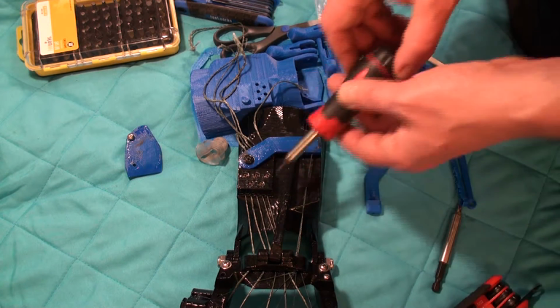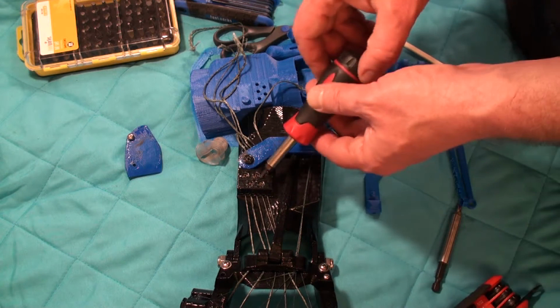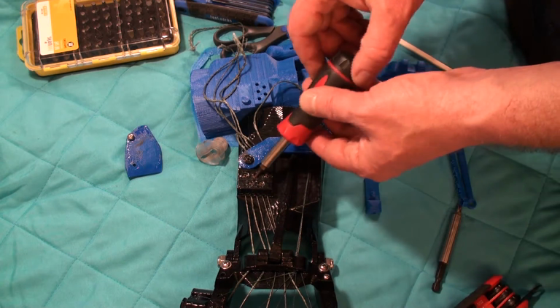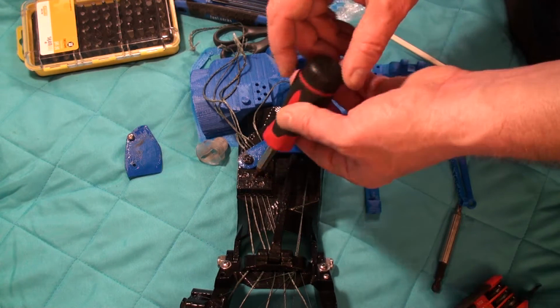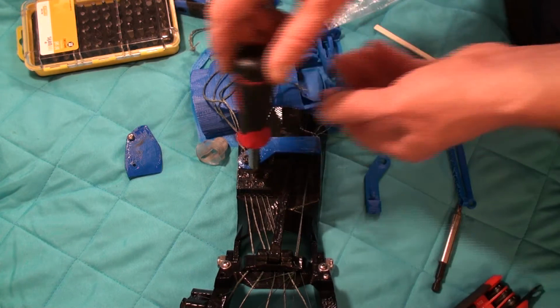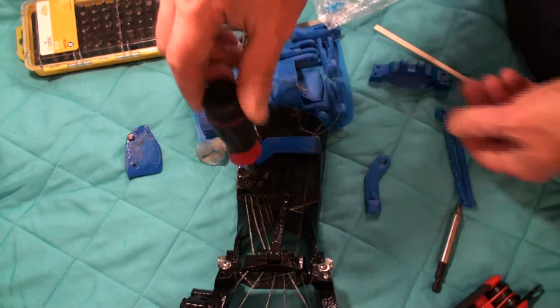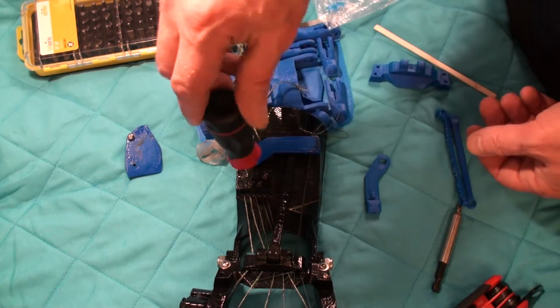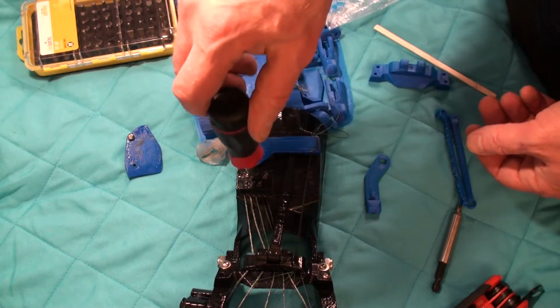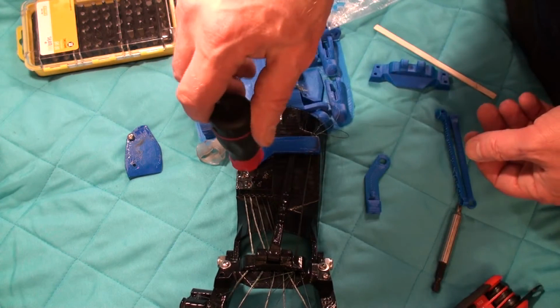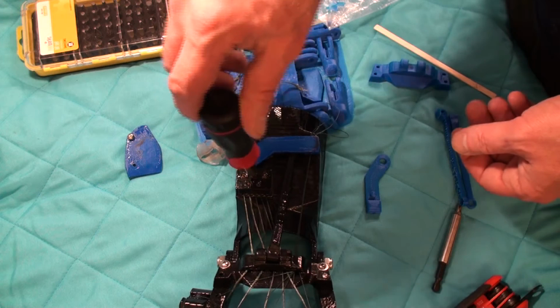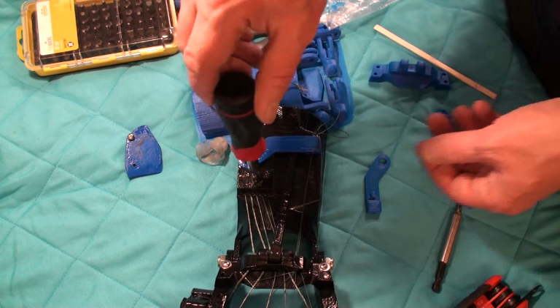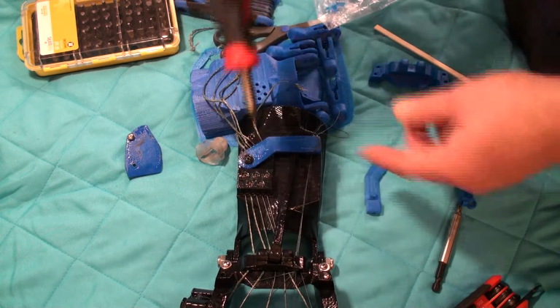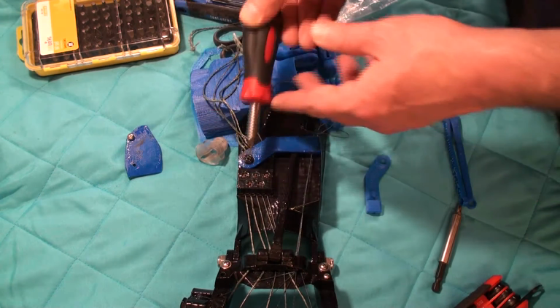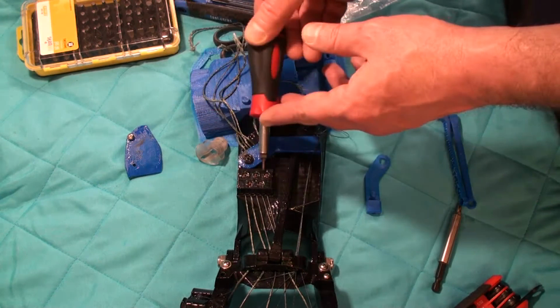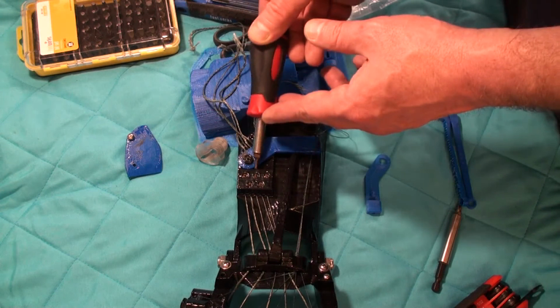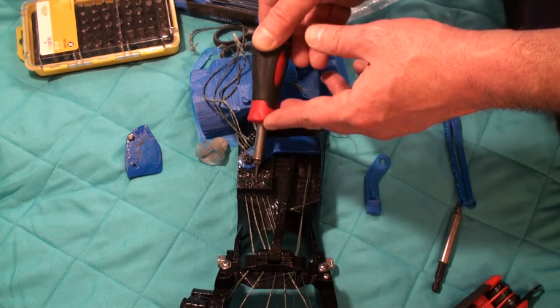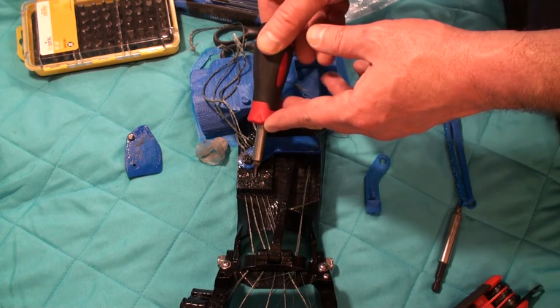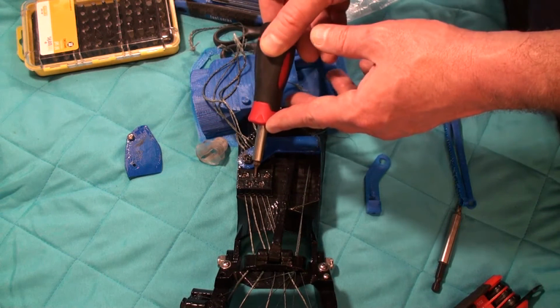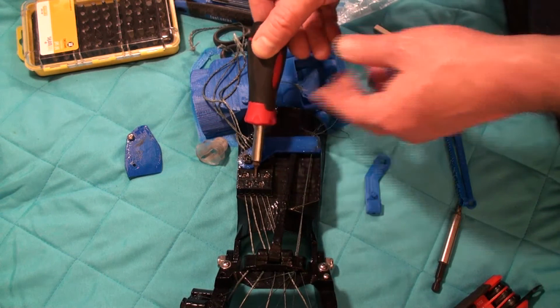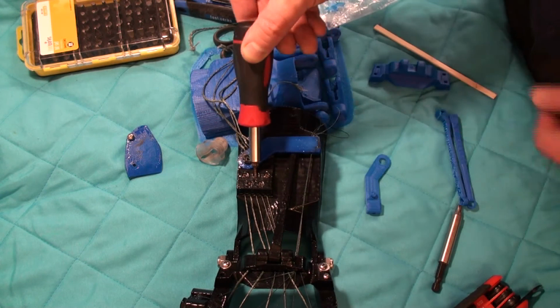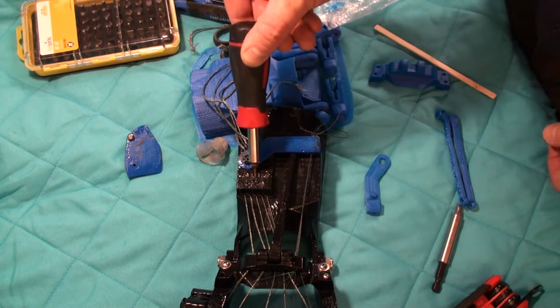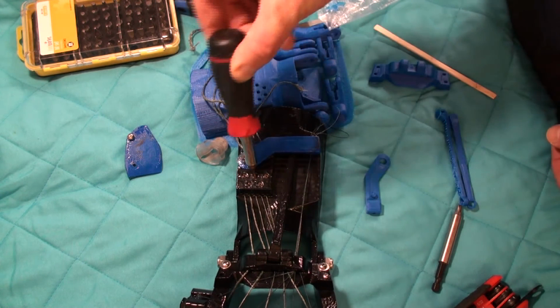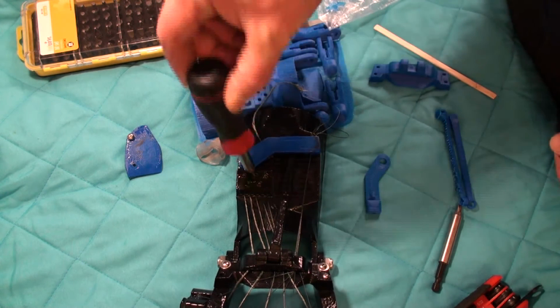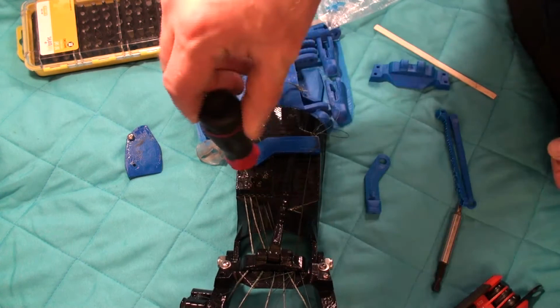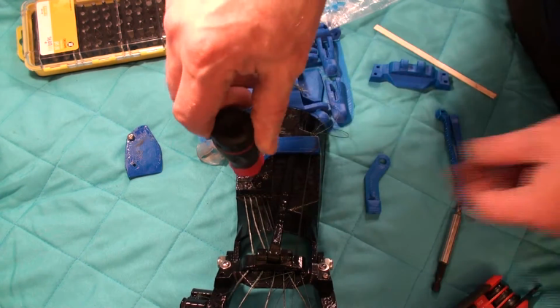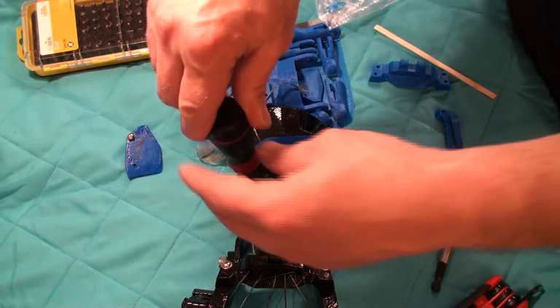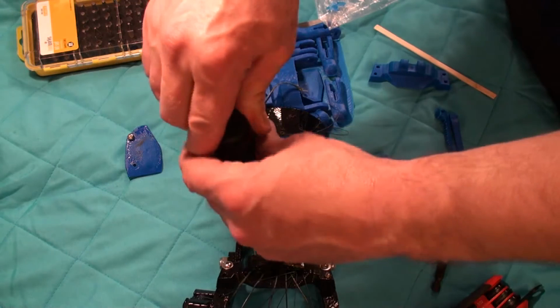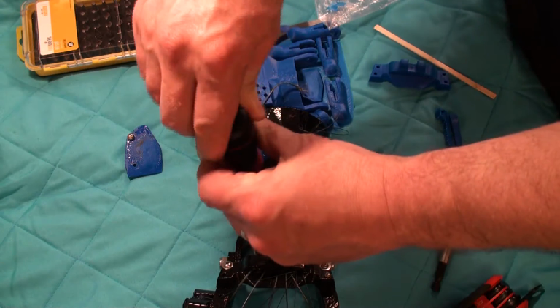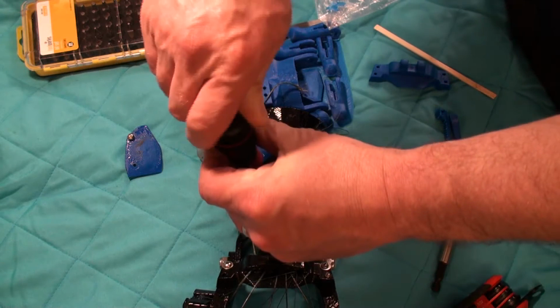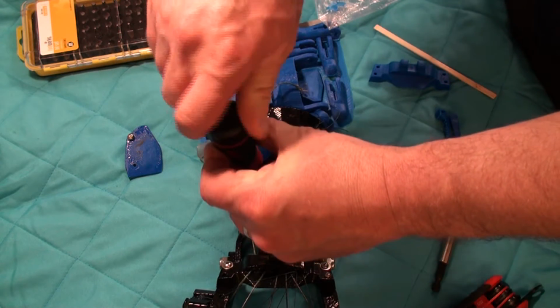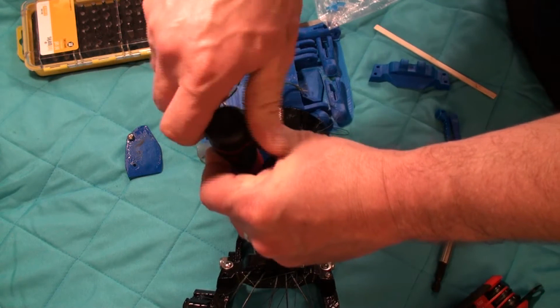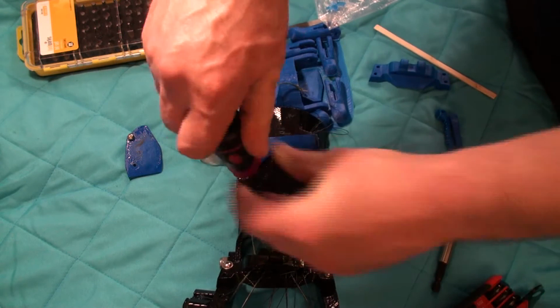We're following the middle finger, so this is where the set screw is — the set screw for the middle finger. I'm just going to take that out.